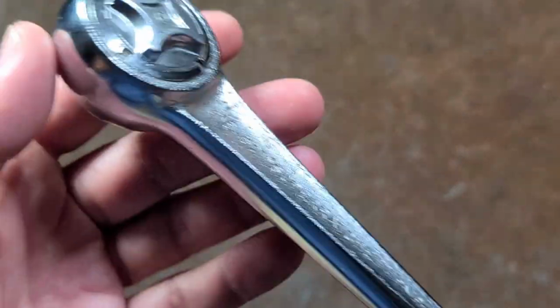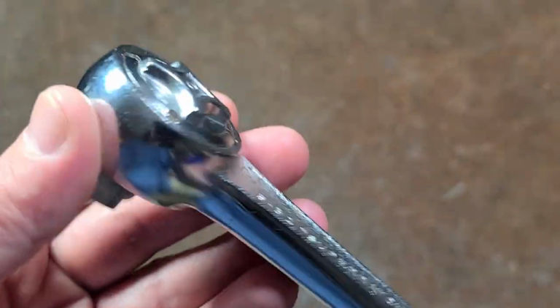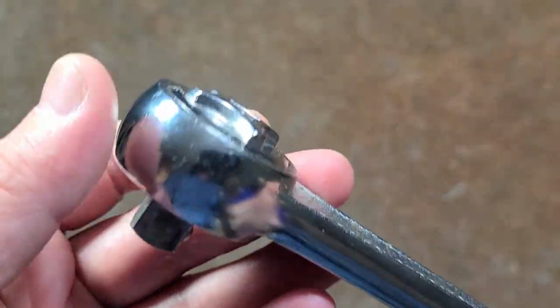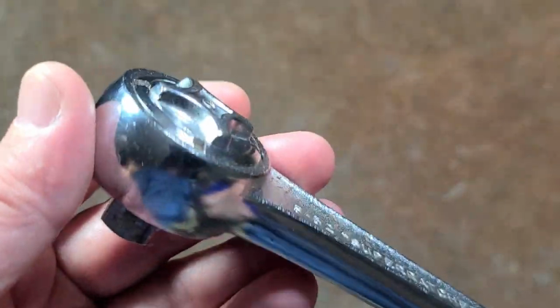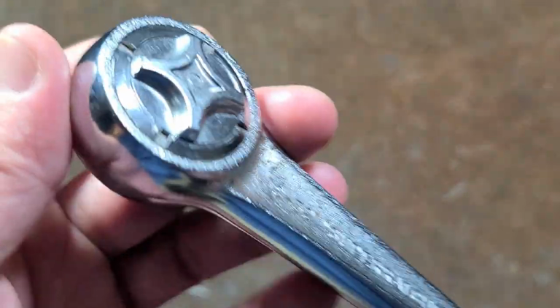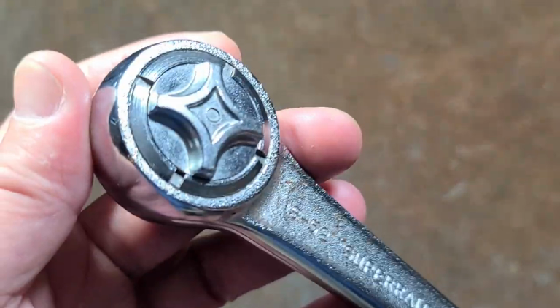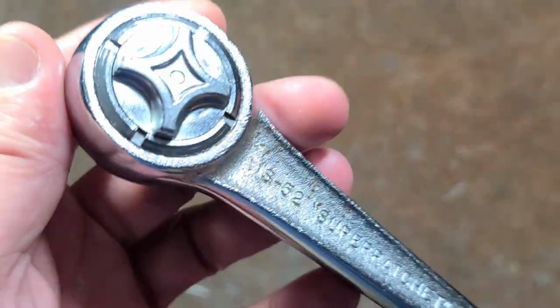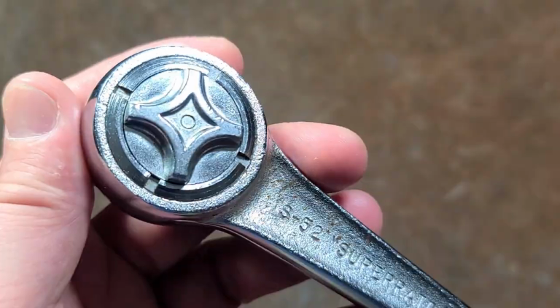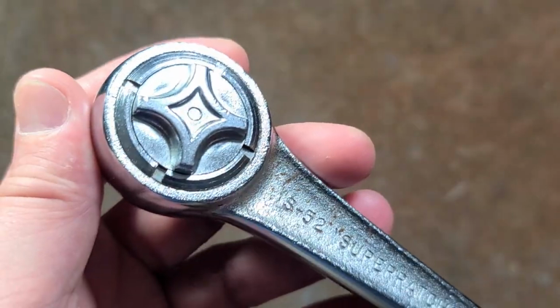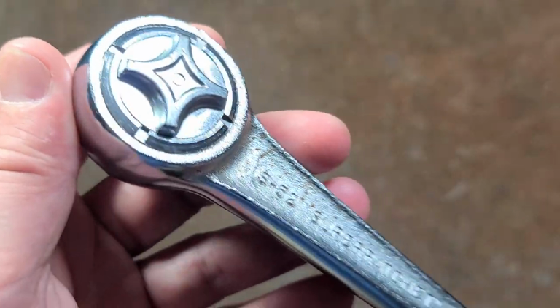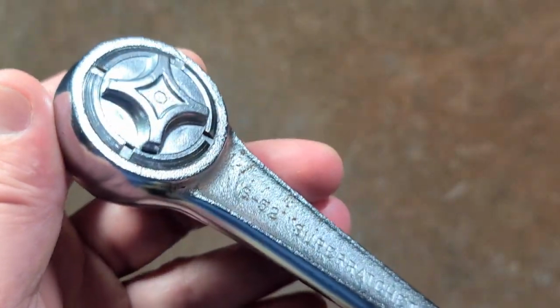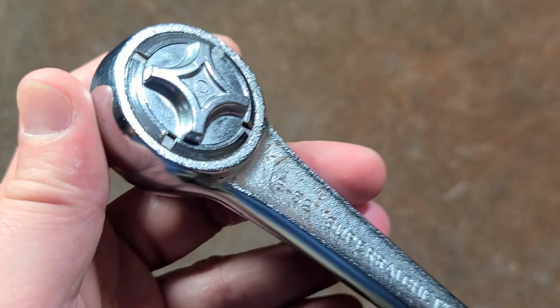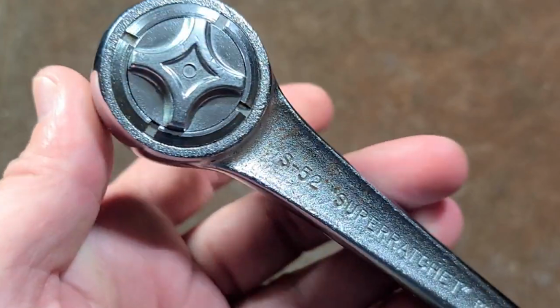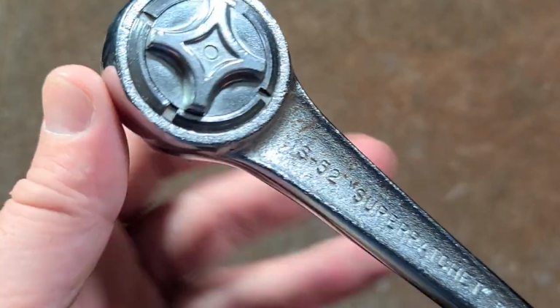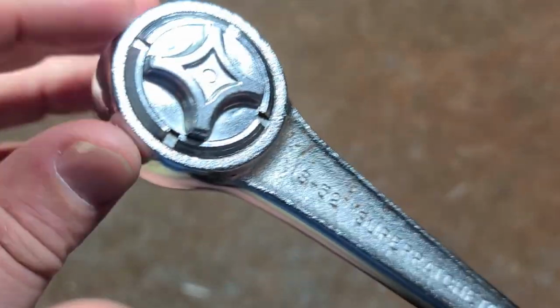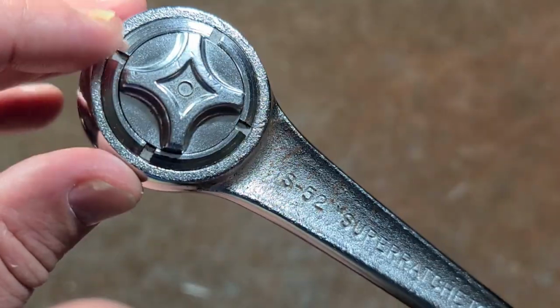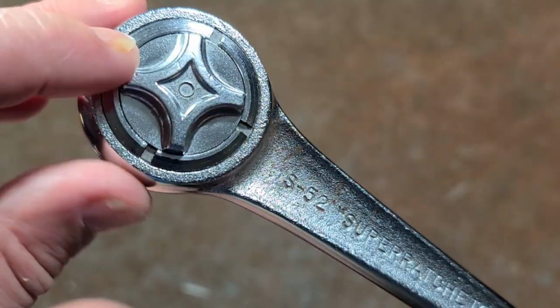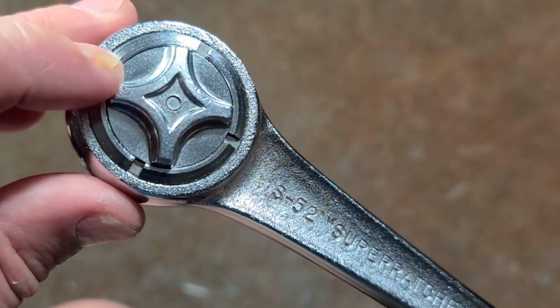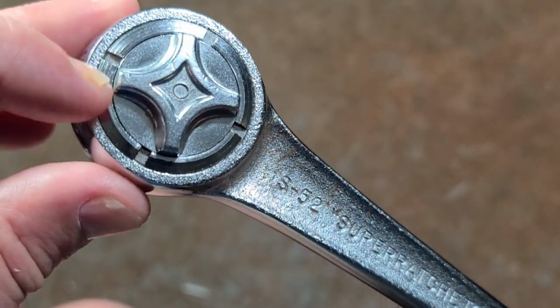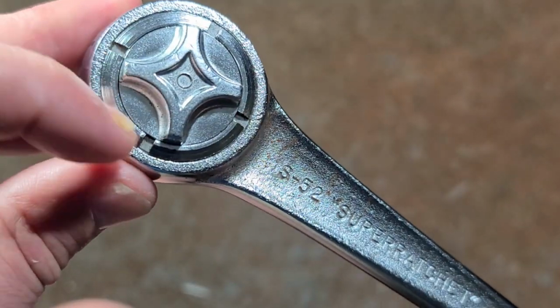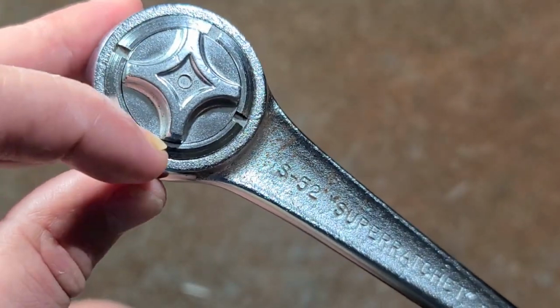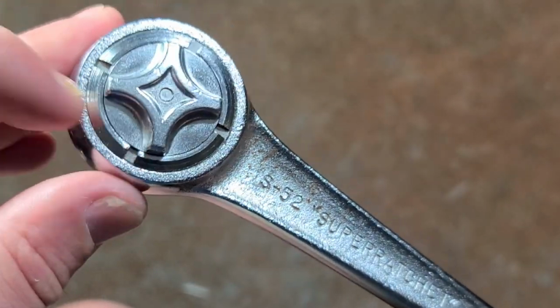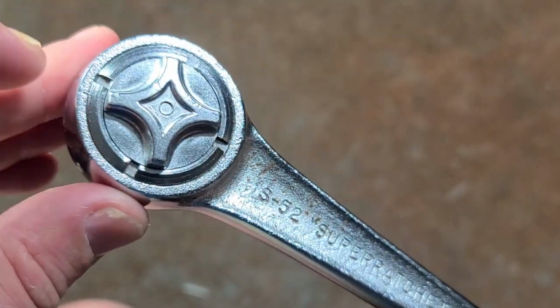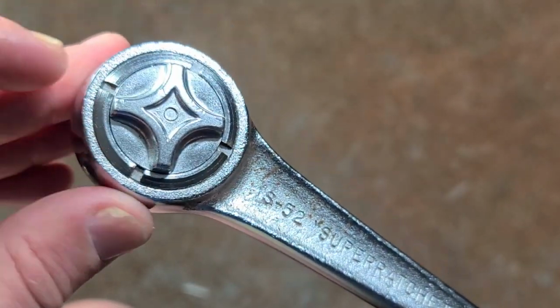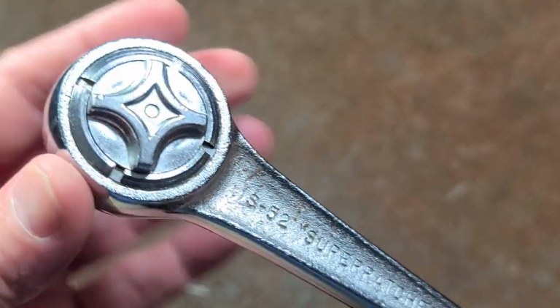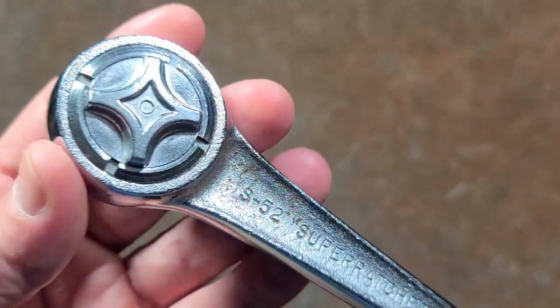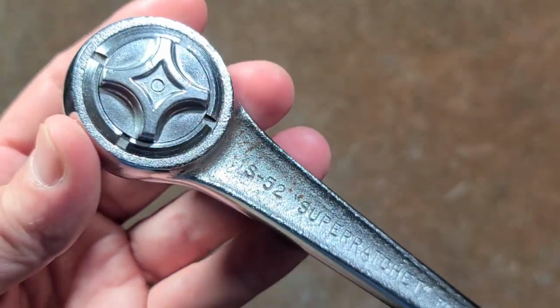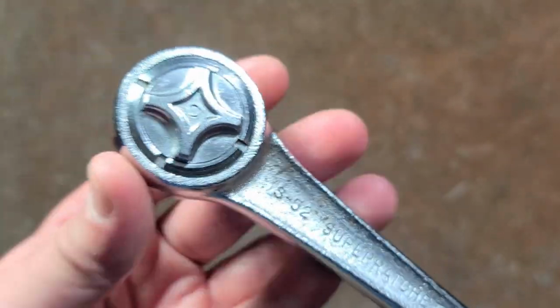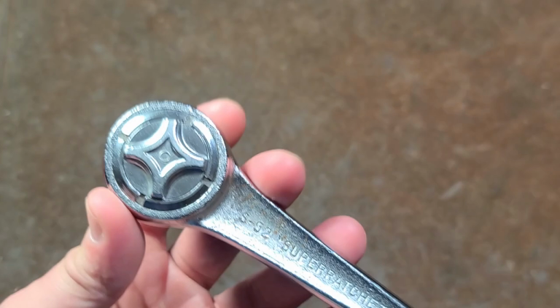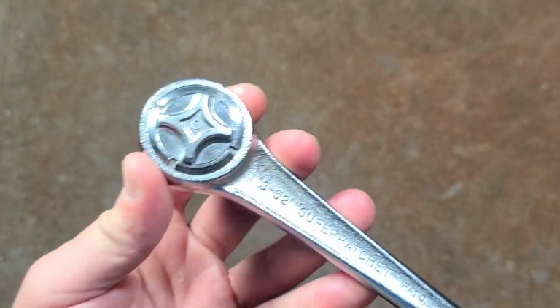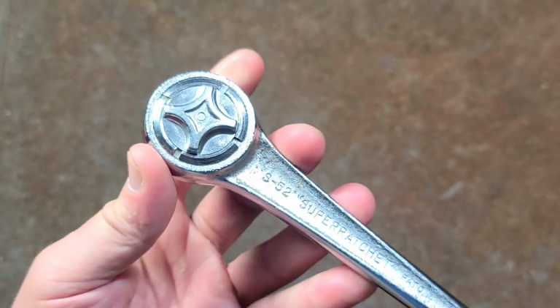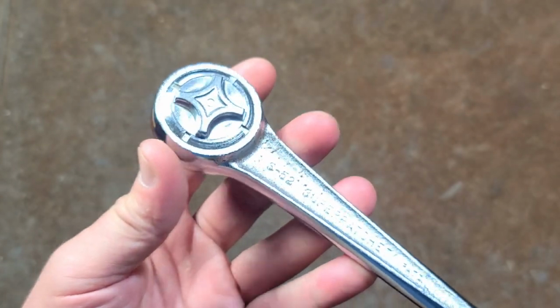The frustration of all old Williams Super Ratchets — both the pear heads and the round heads — is they use these lock rings to hold them together, which makes it pretty difficult to service.